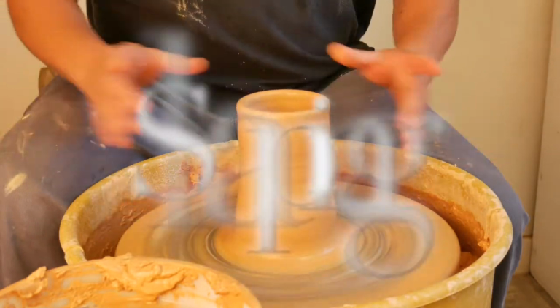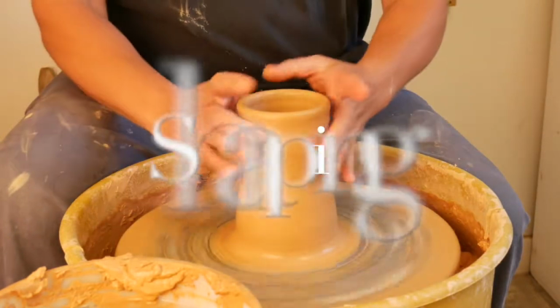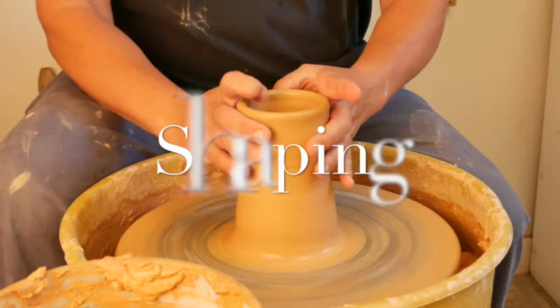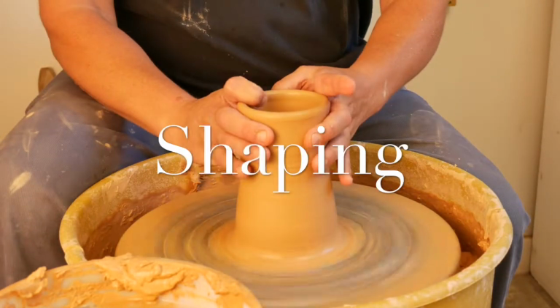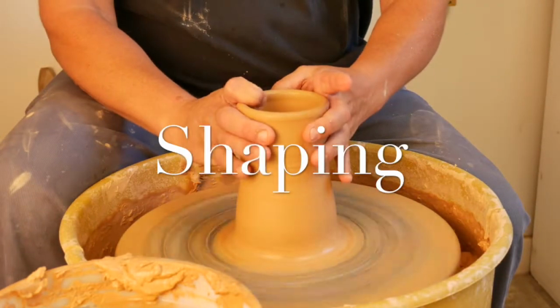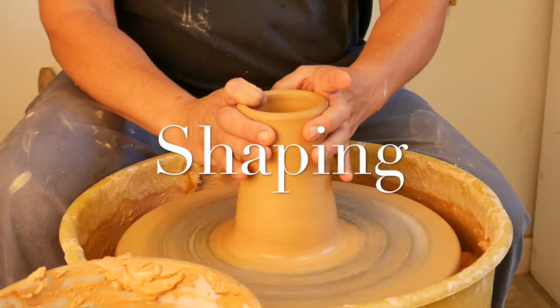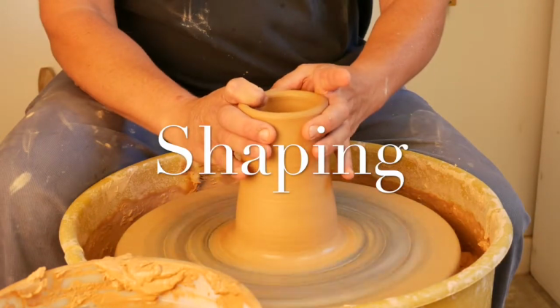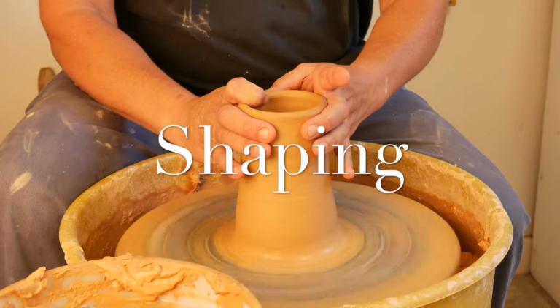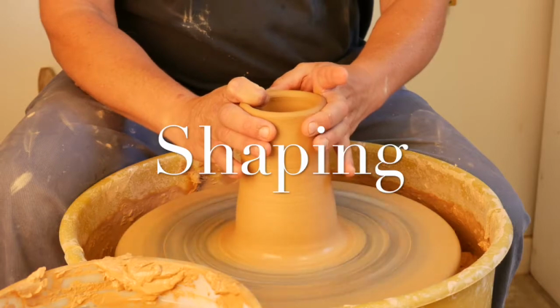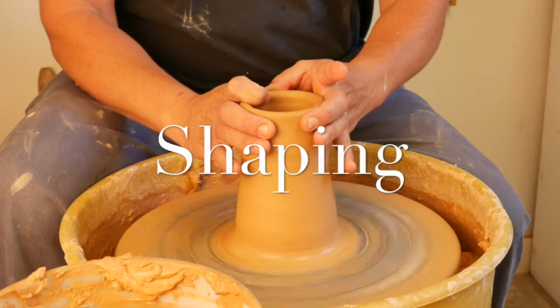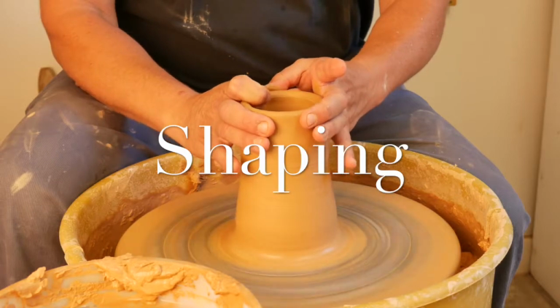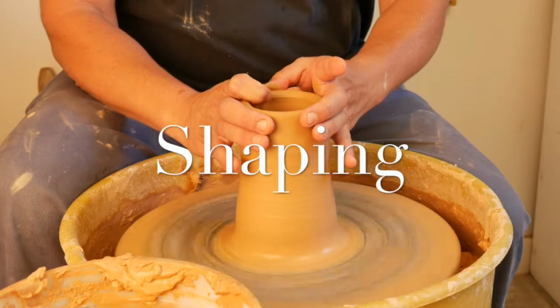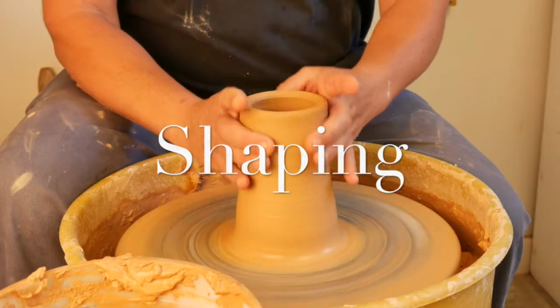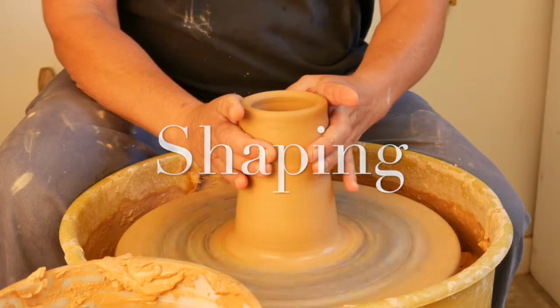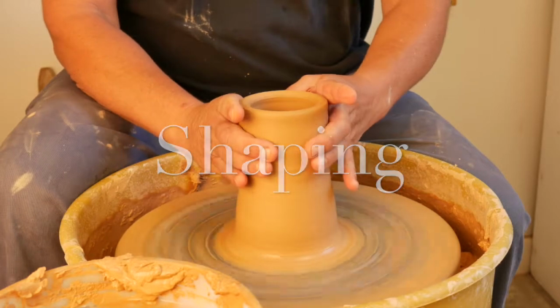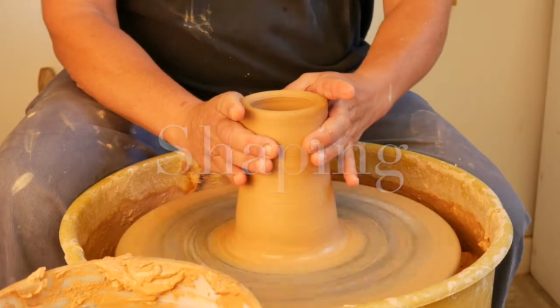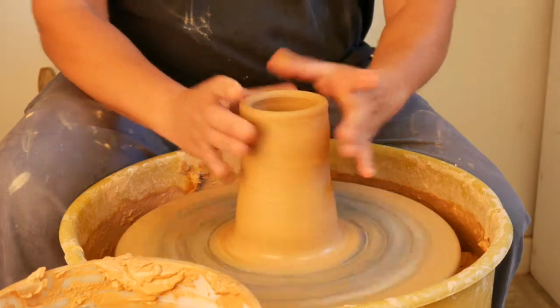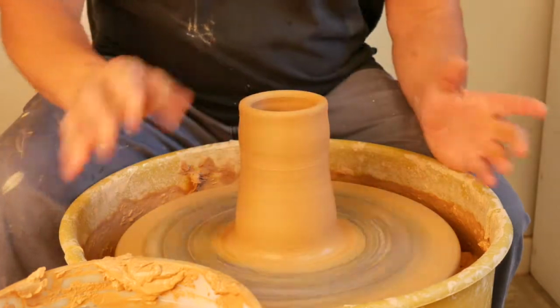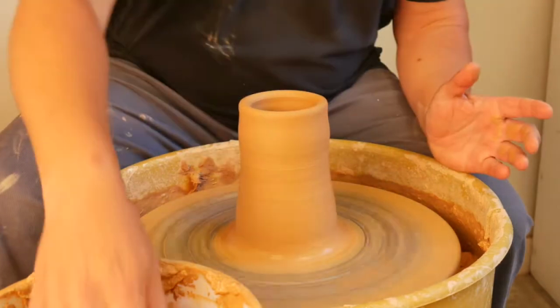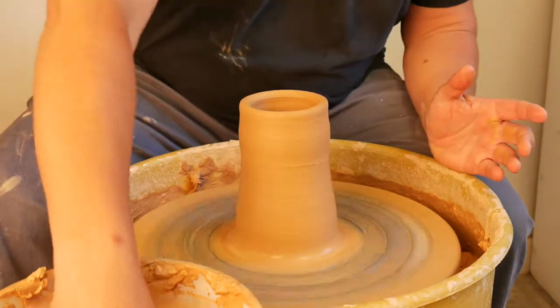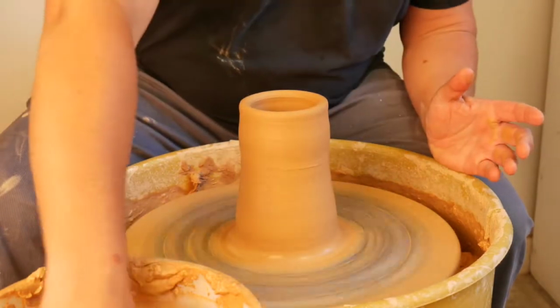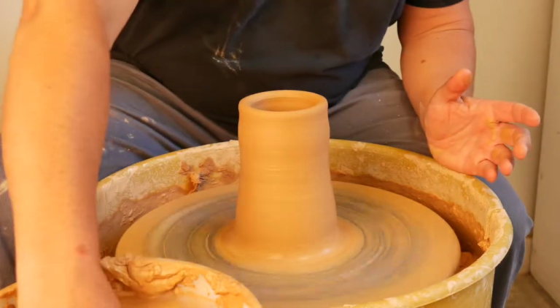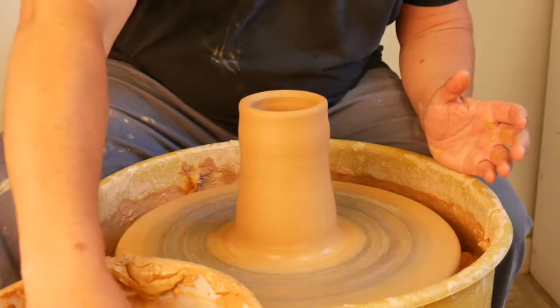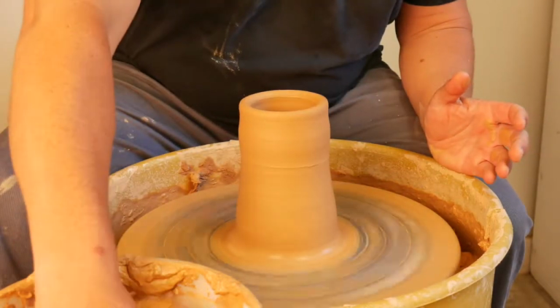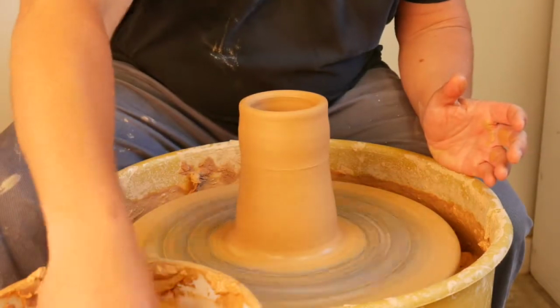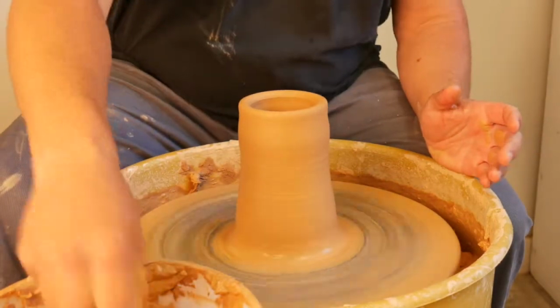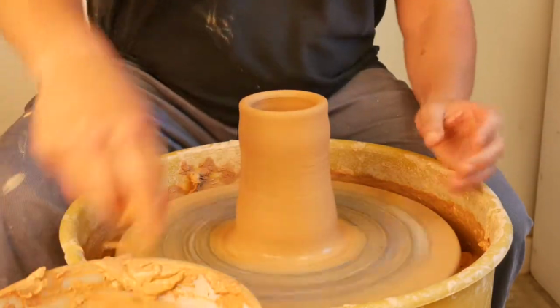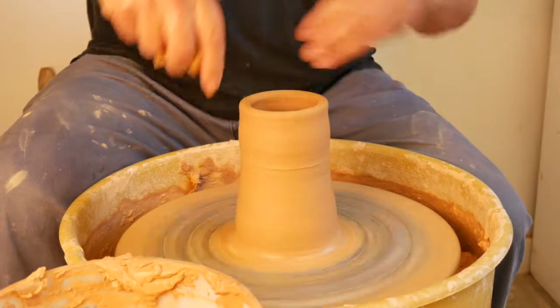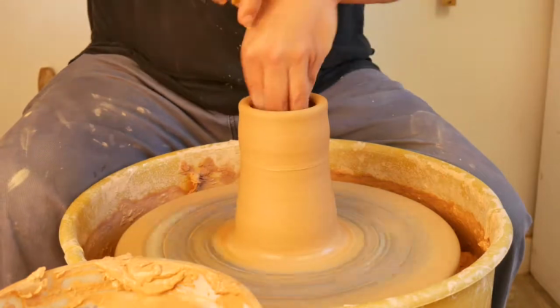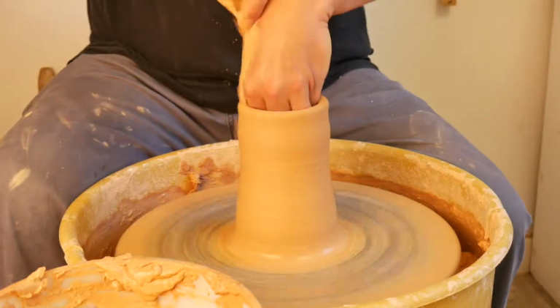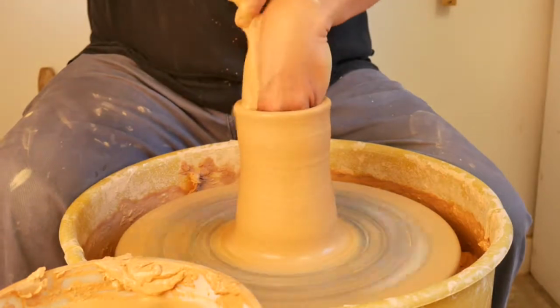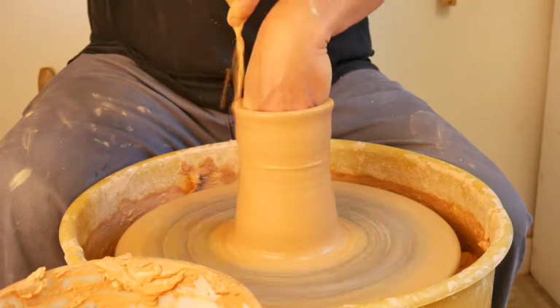Today we're talking about shaping techniques. I'm well on my way to making a cylinder here, finishing up steps number four, five, and six.